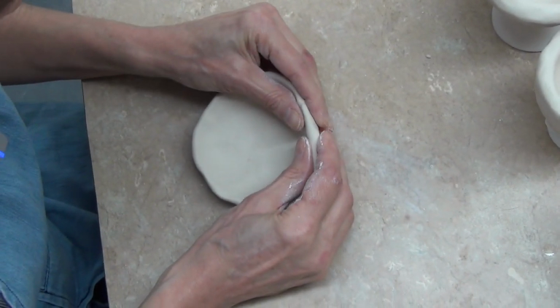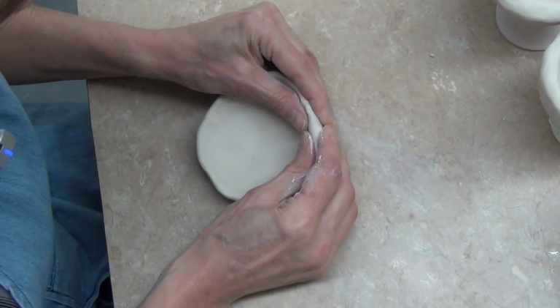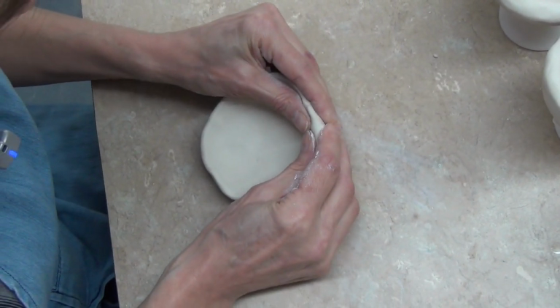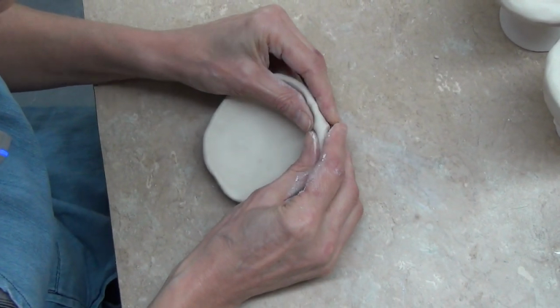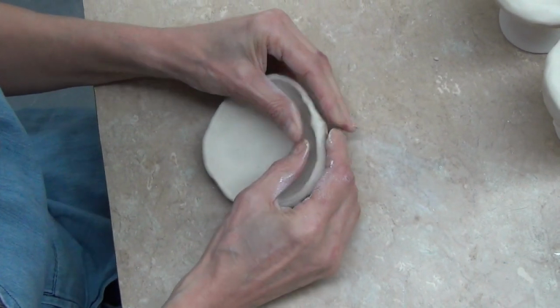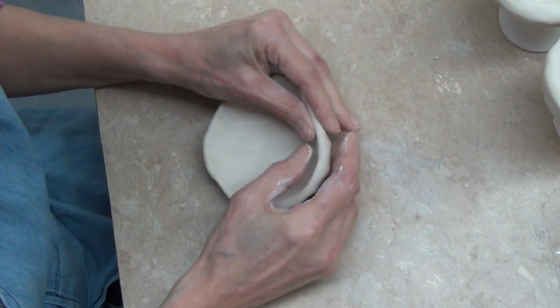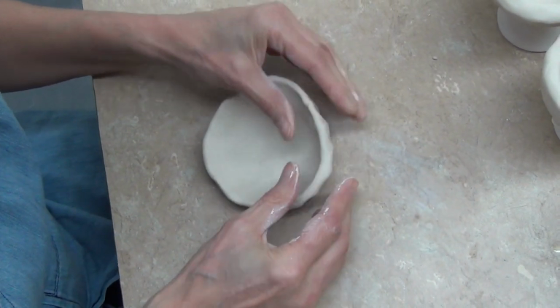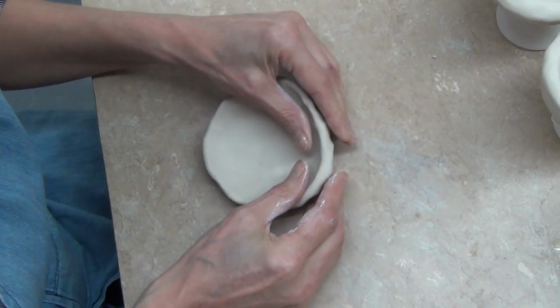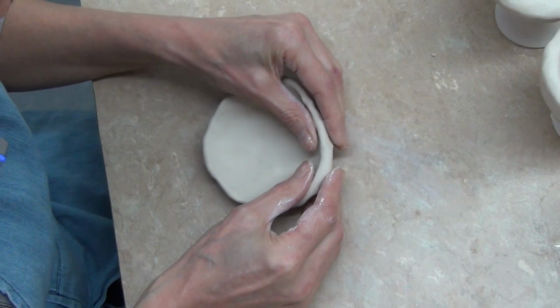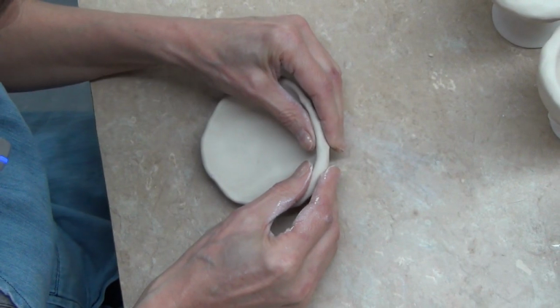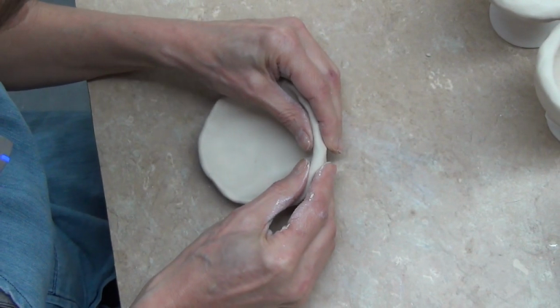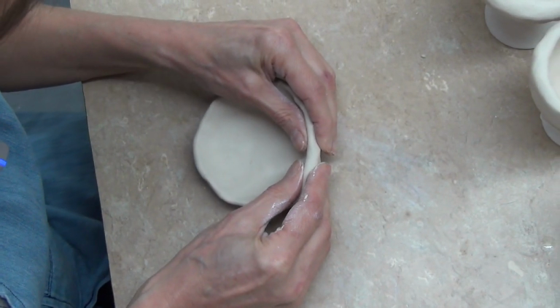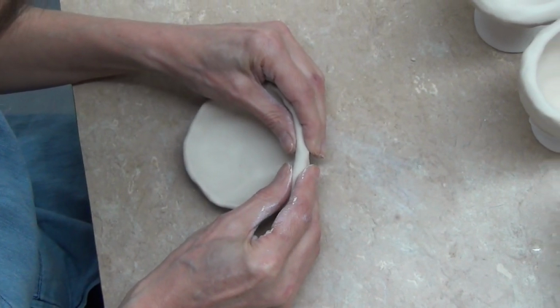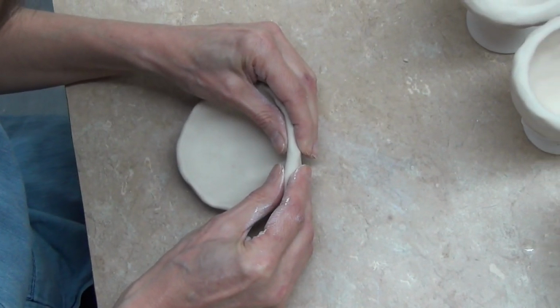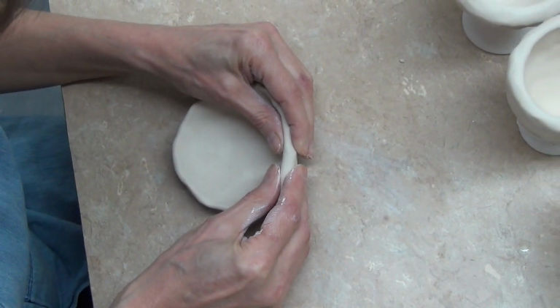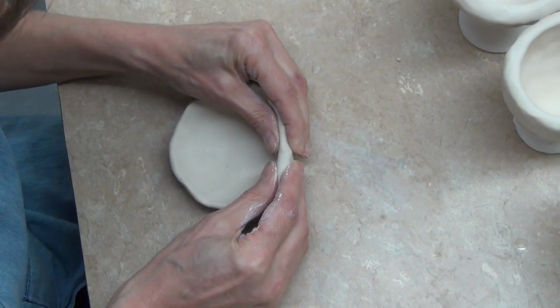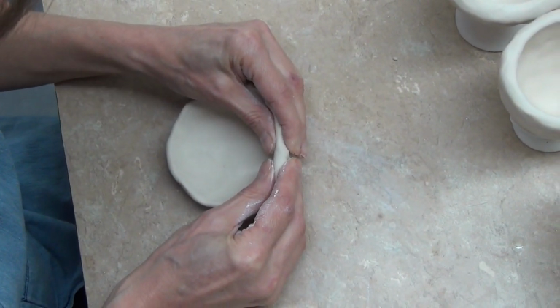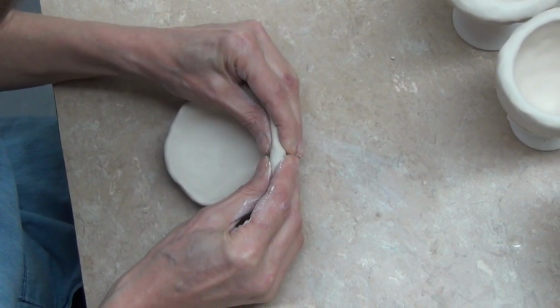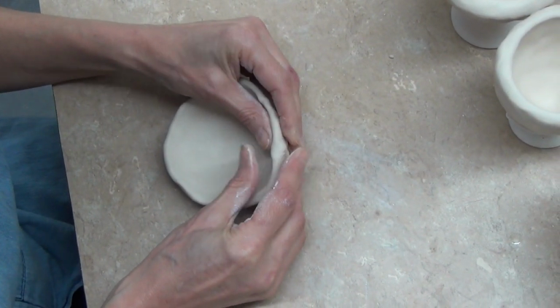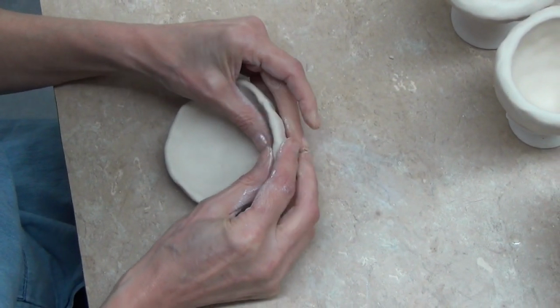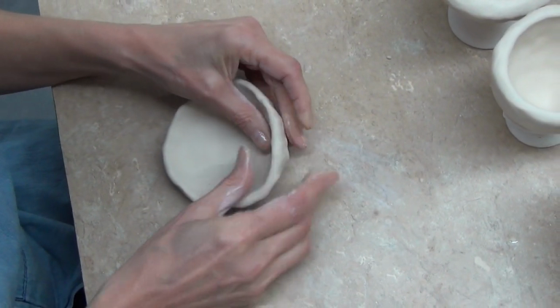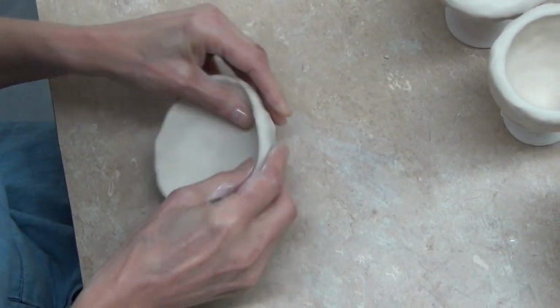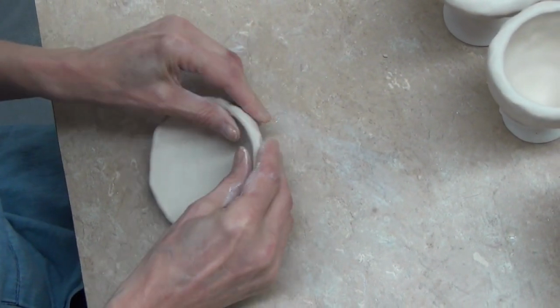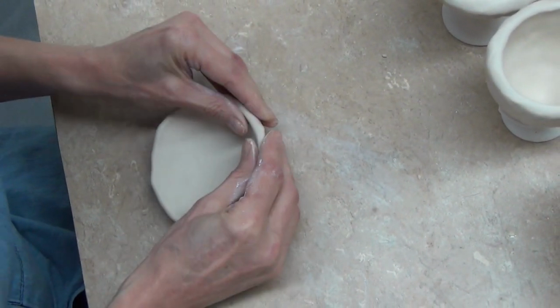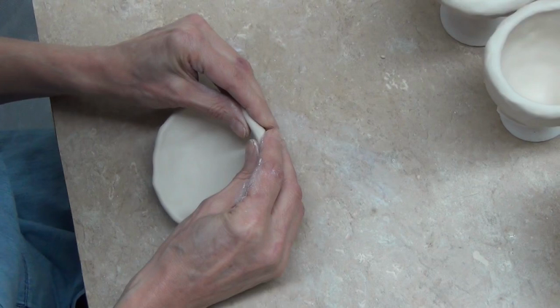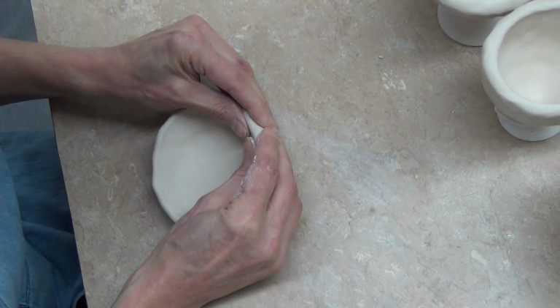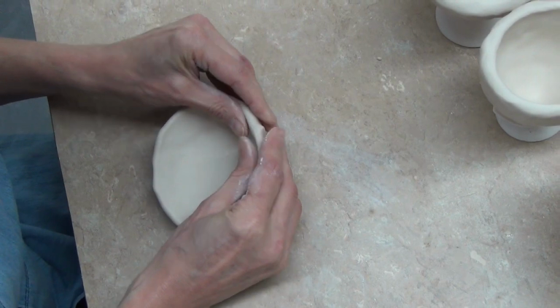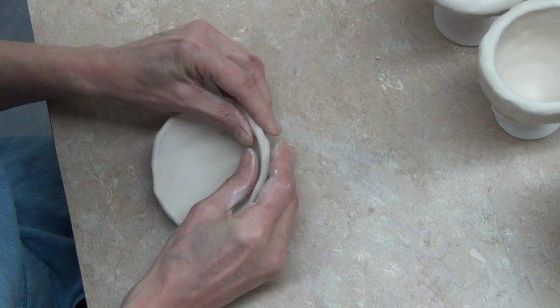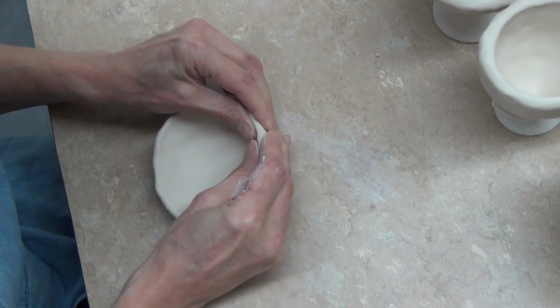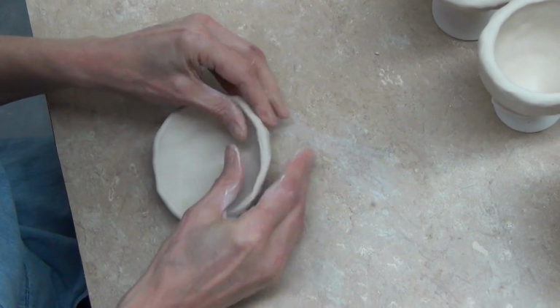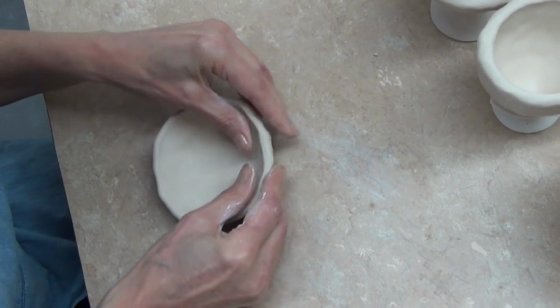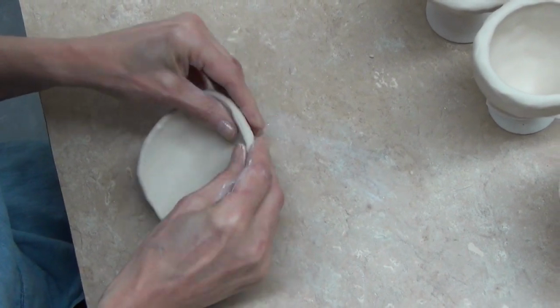Pinch, get it right back. You put pressure down and you literally work the clay right back into itself without forming a crease there.